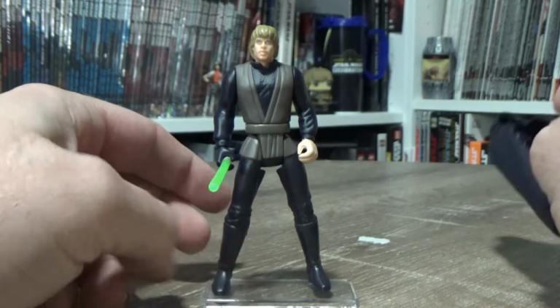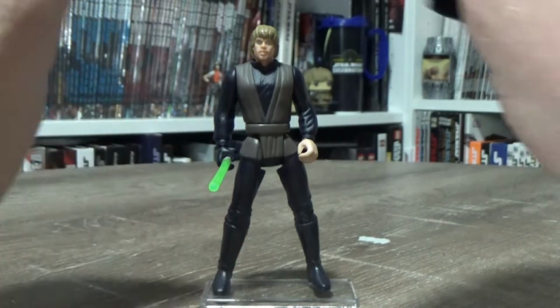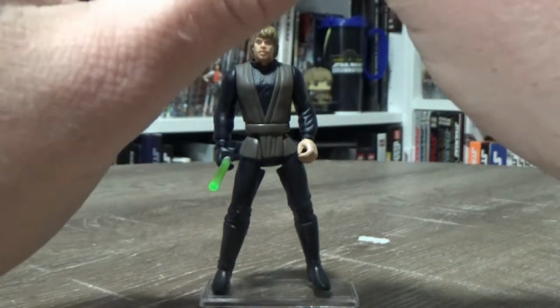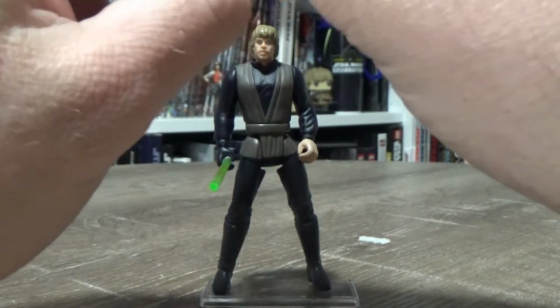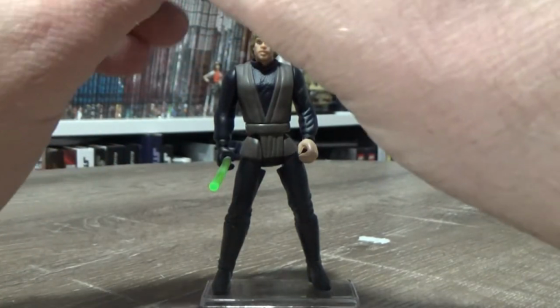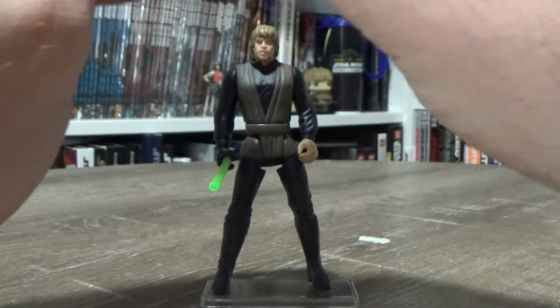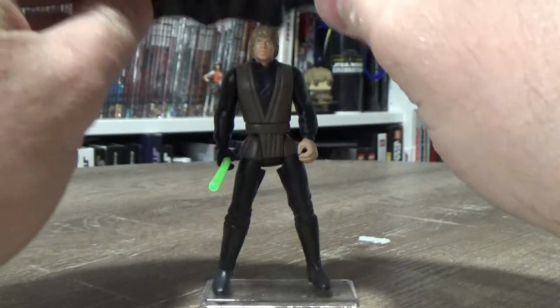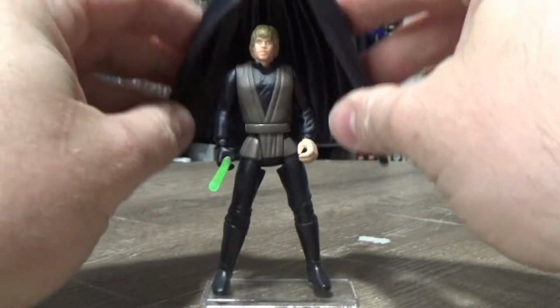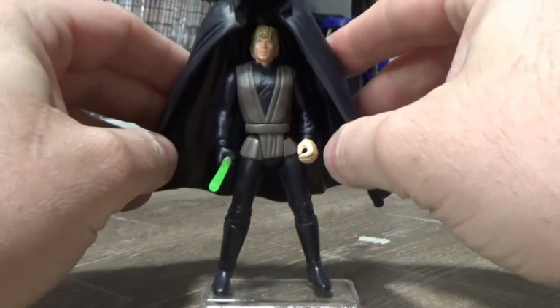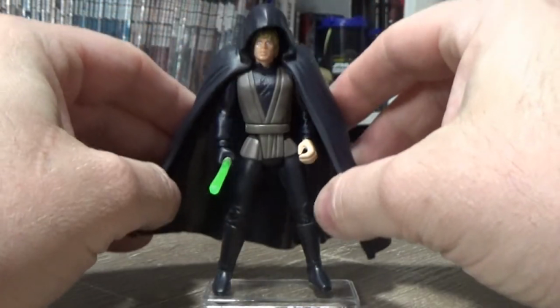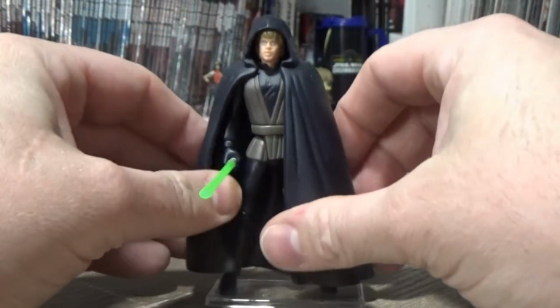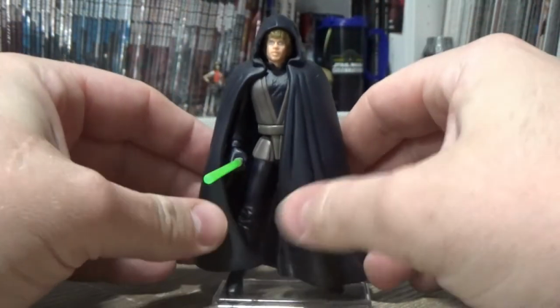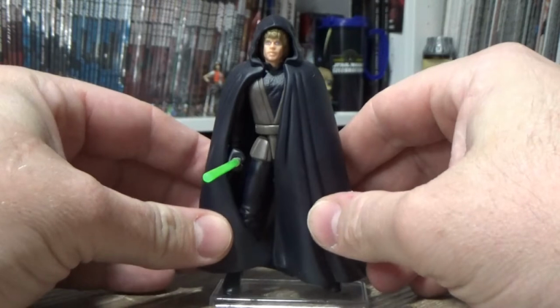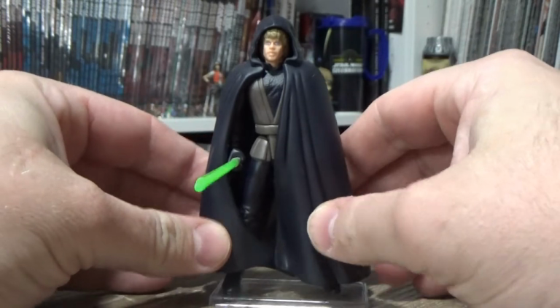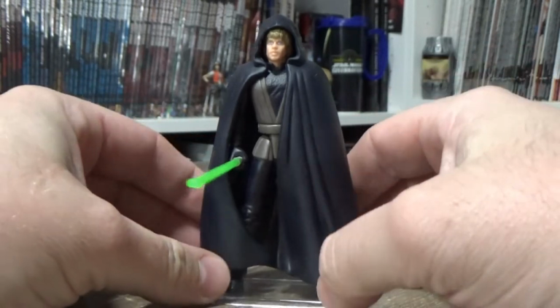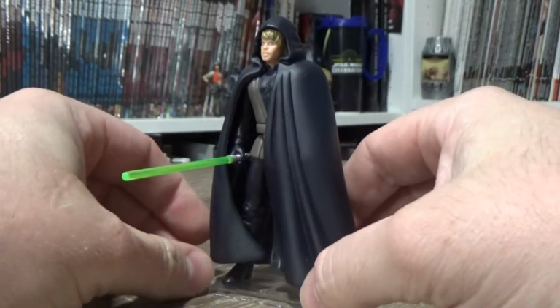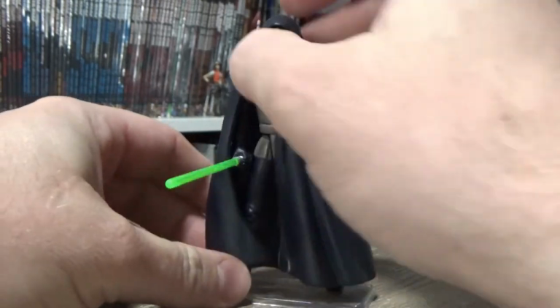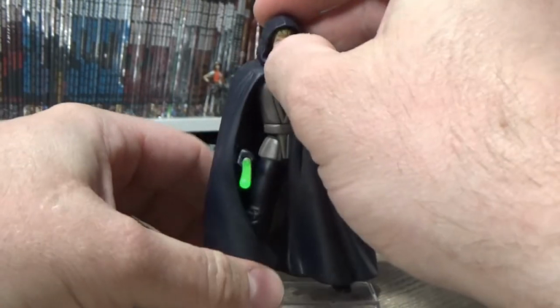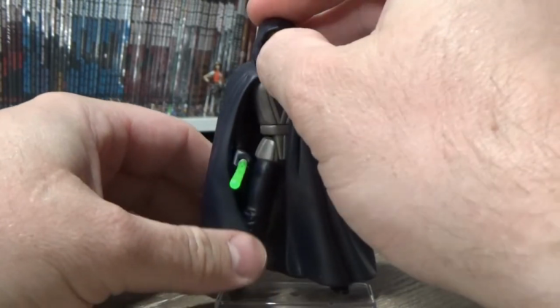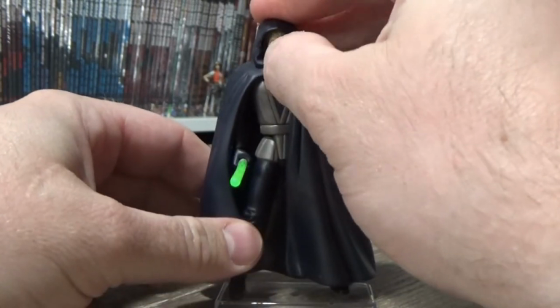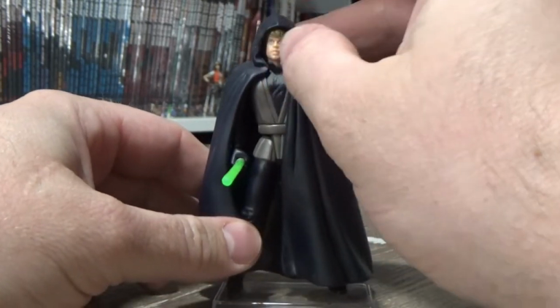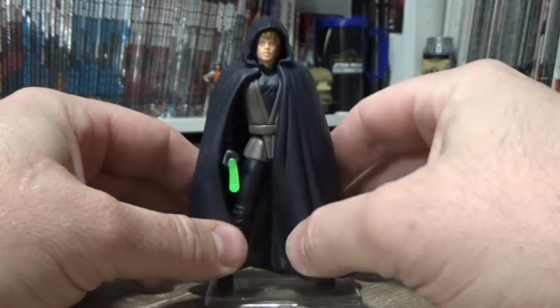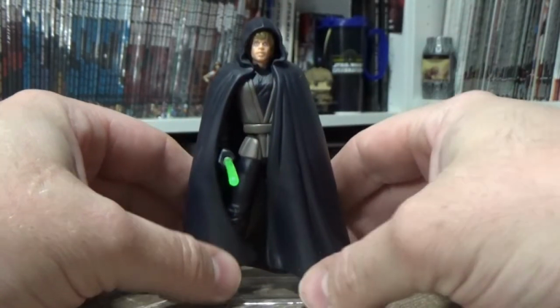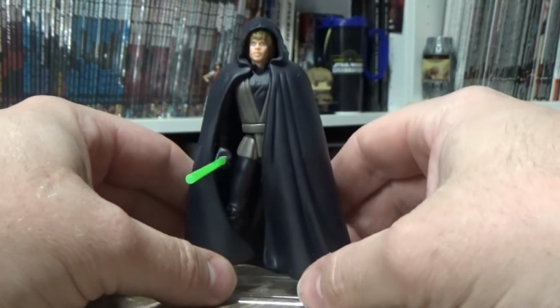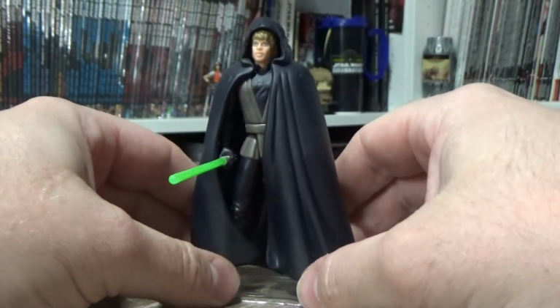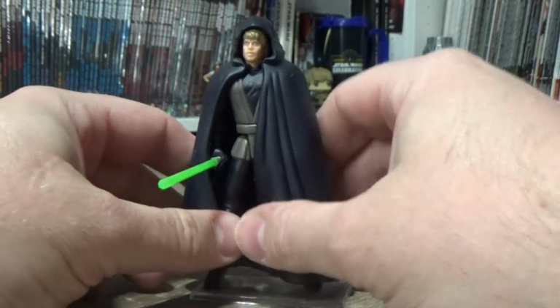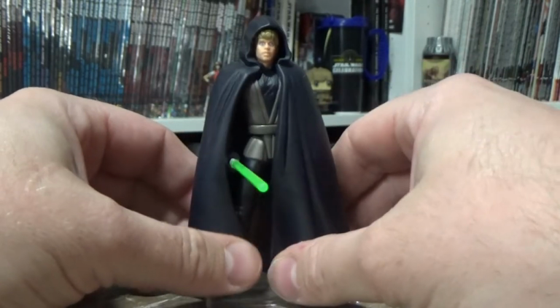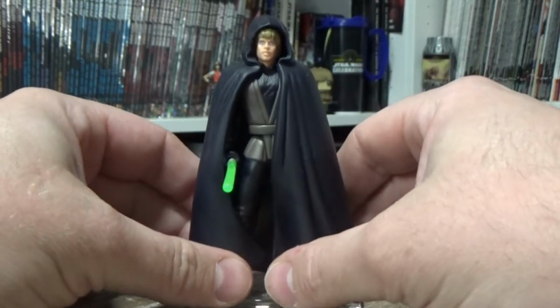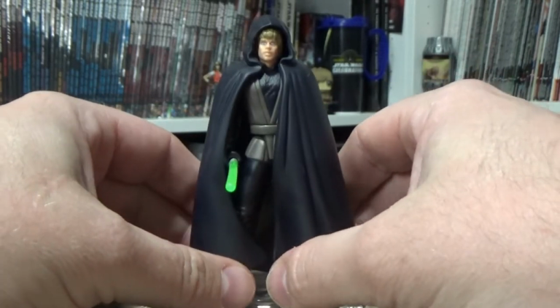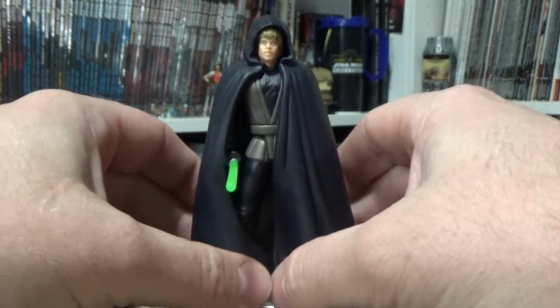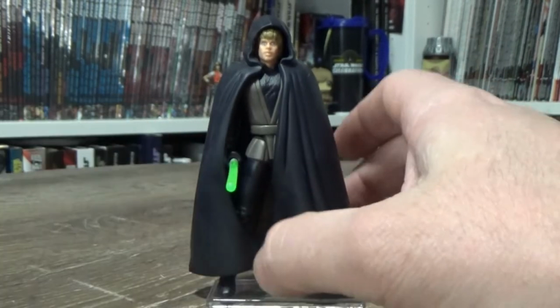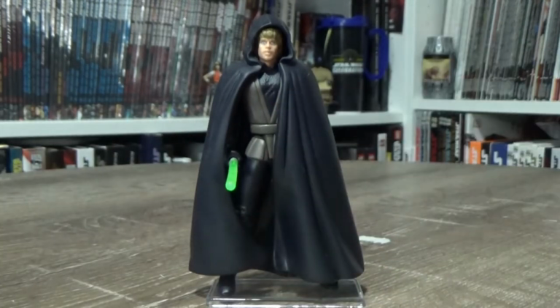I never had this one as a kid, so this is a new addition to my adult collection of Power of the Force. I really like the cape.